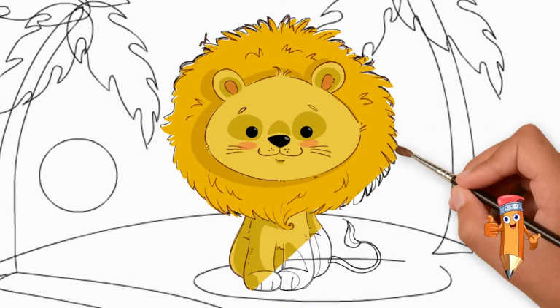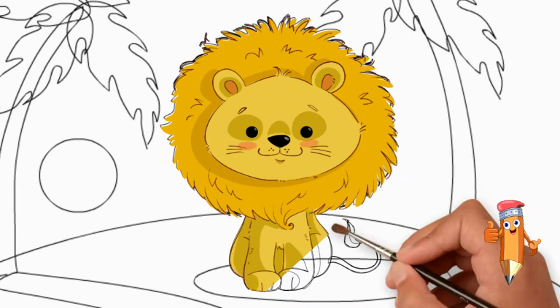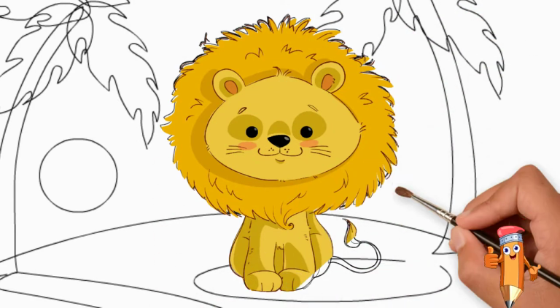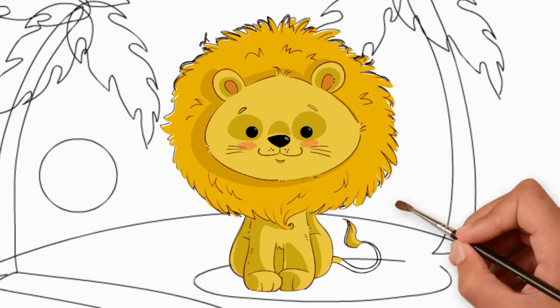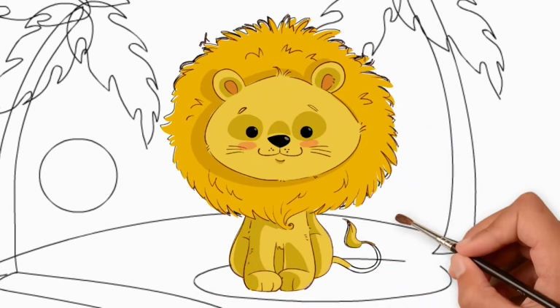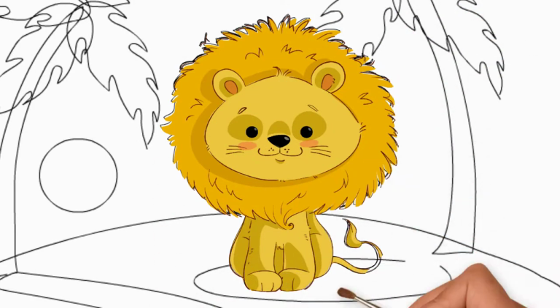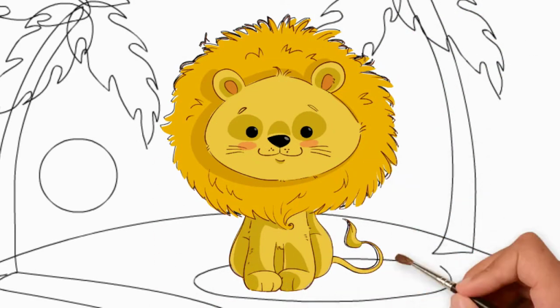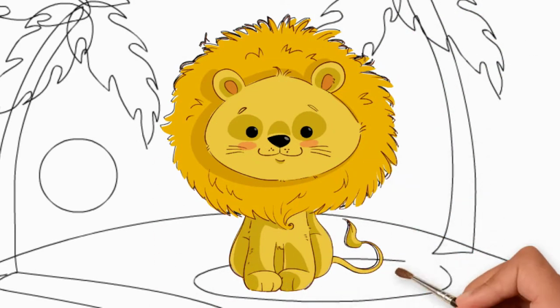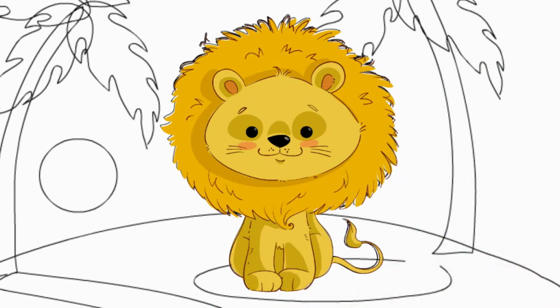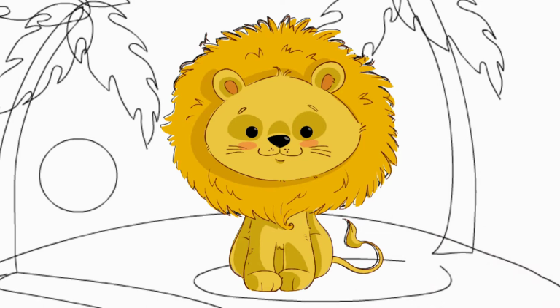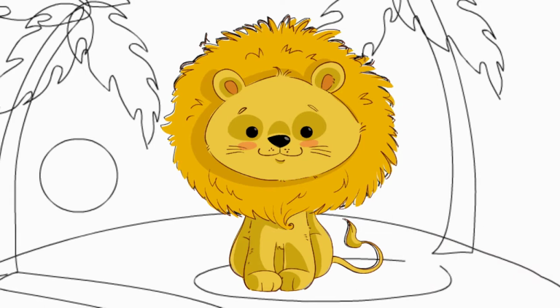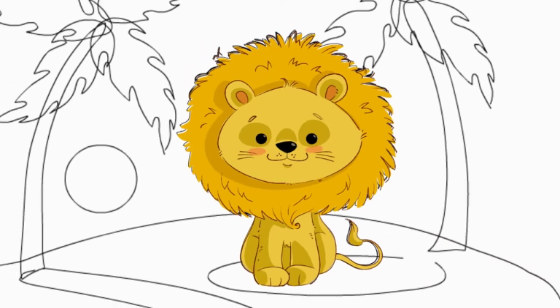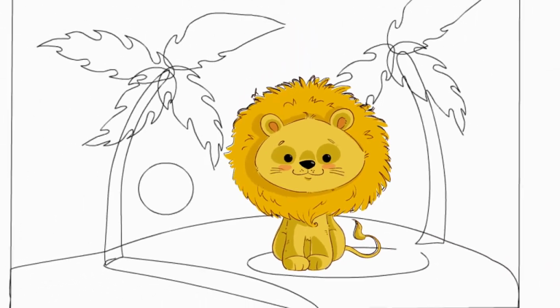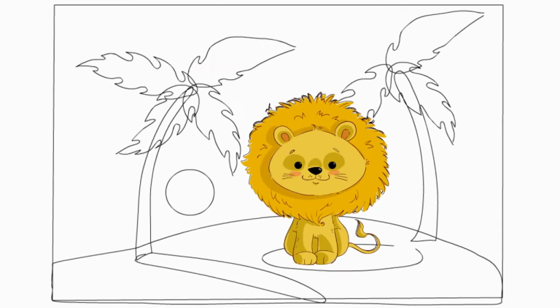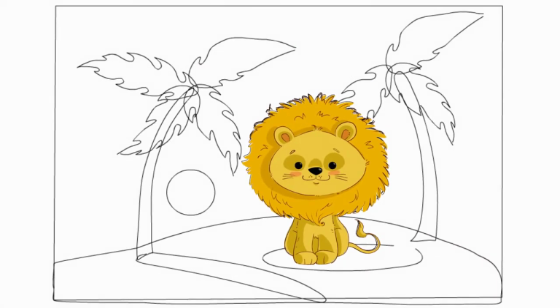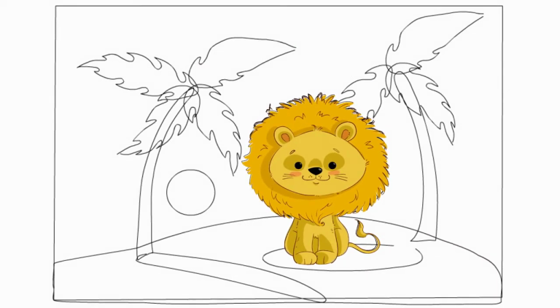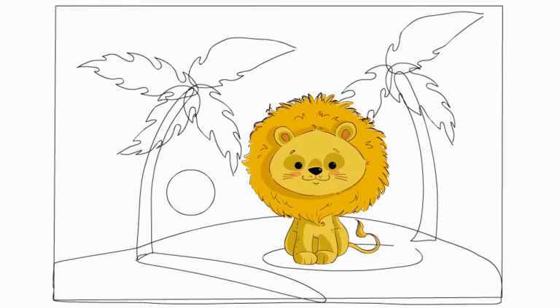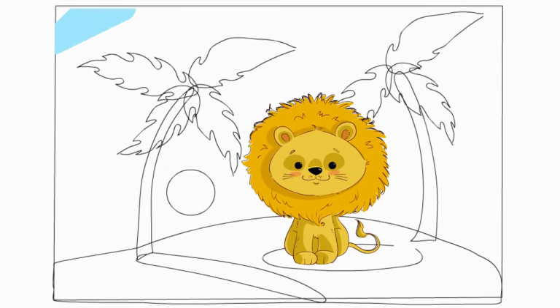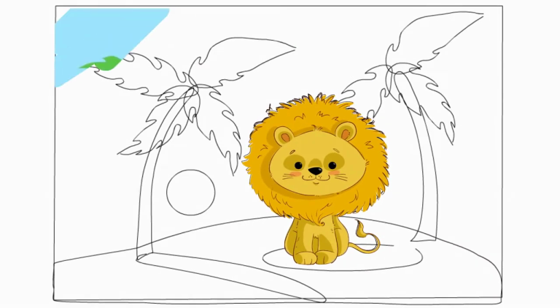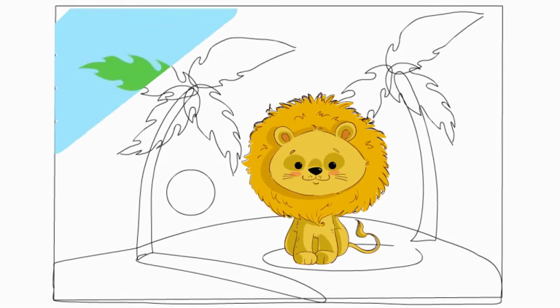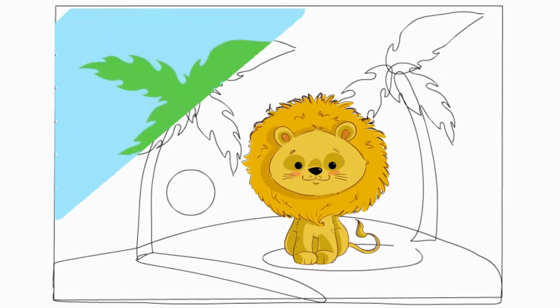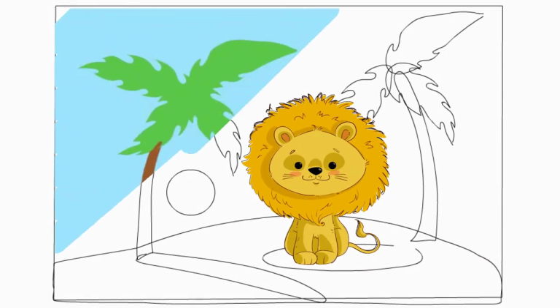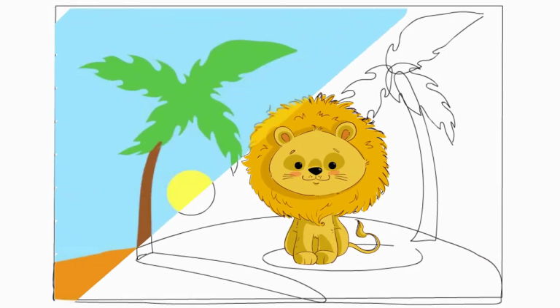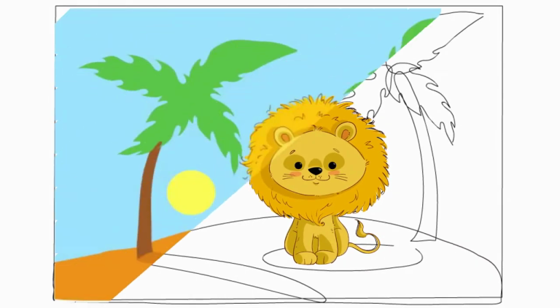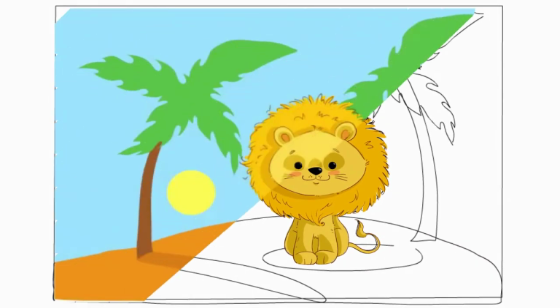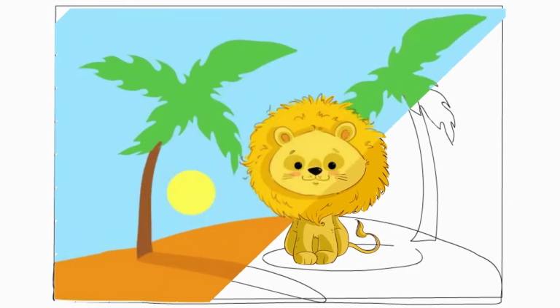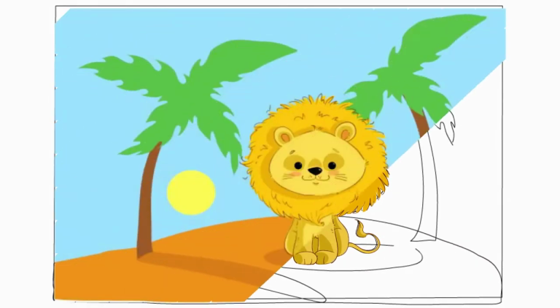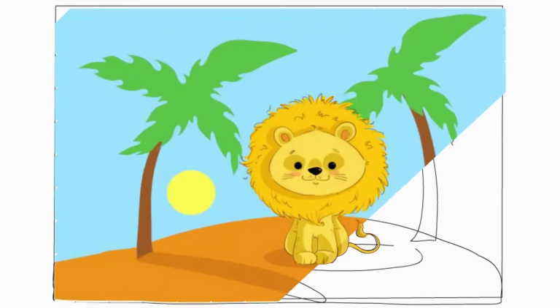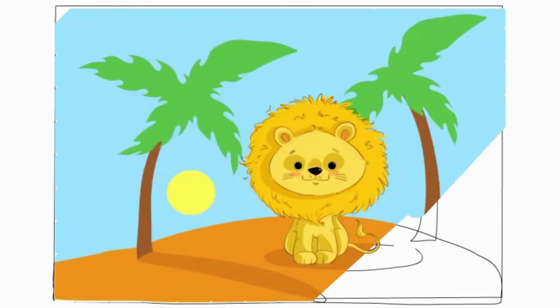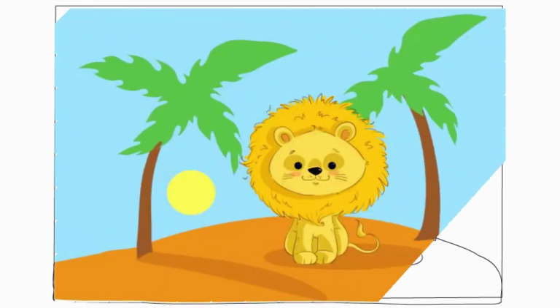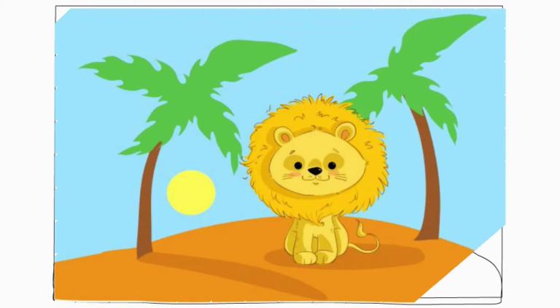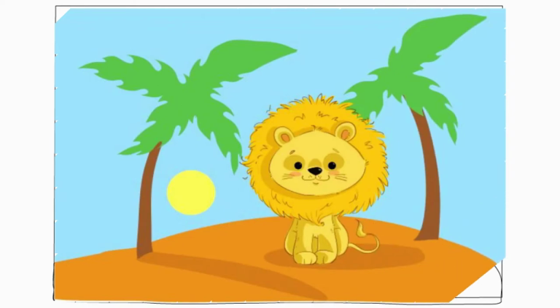The sand is light brown. We draw shadows from the lion and from the trees. The sun is yellow. Draw the sky in blue.